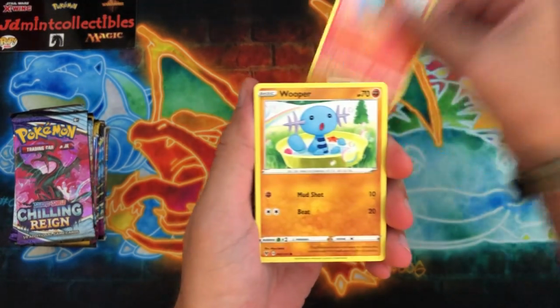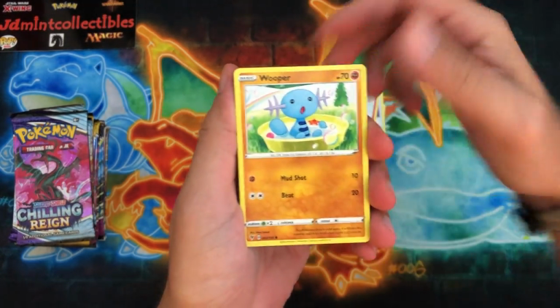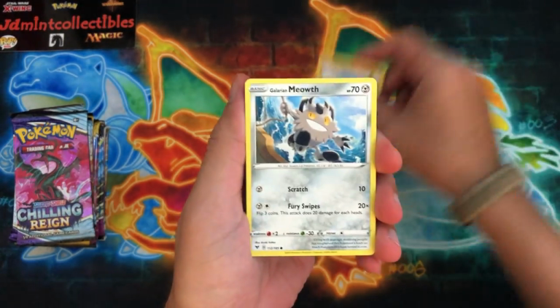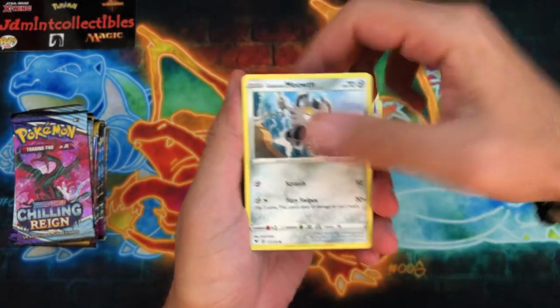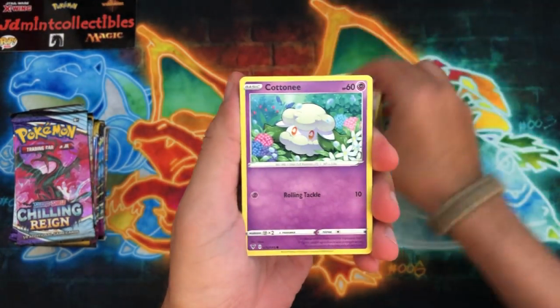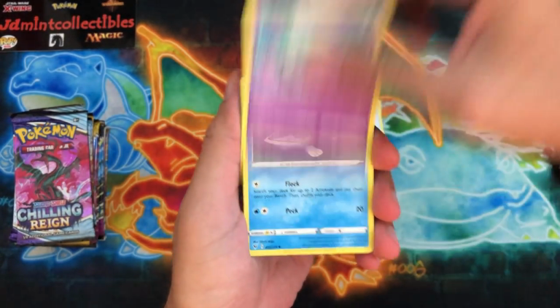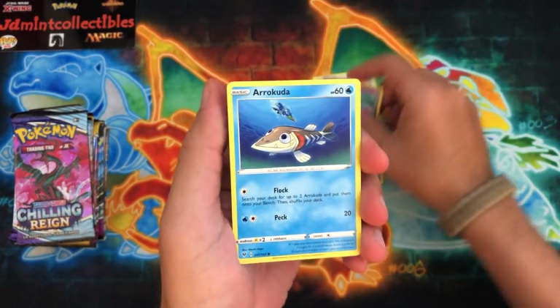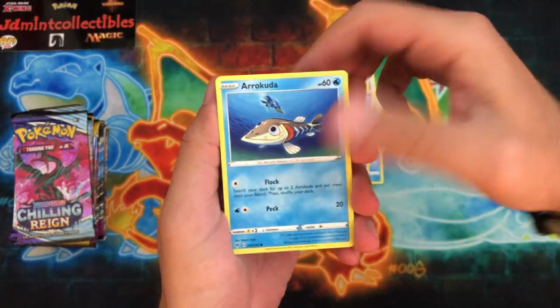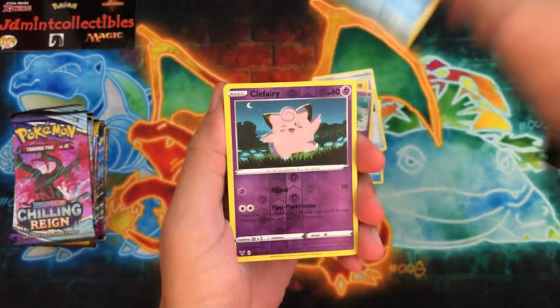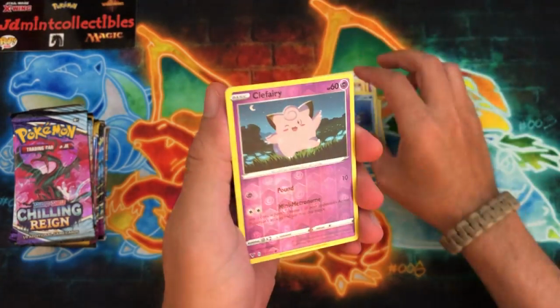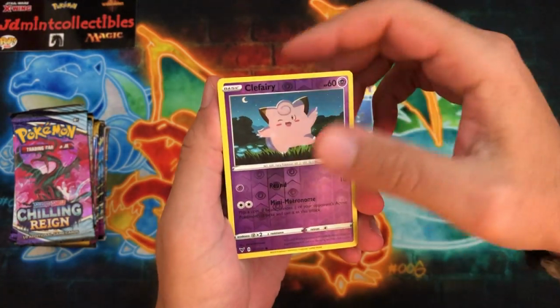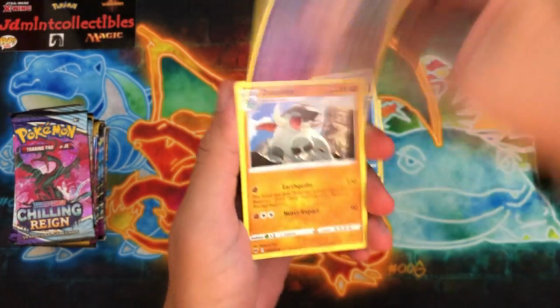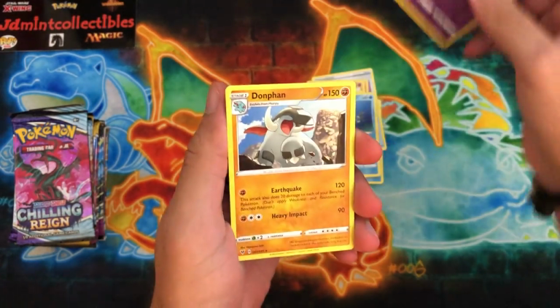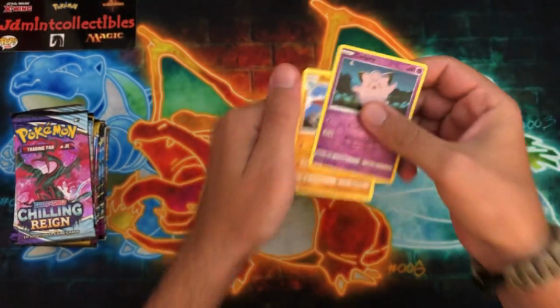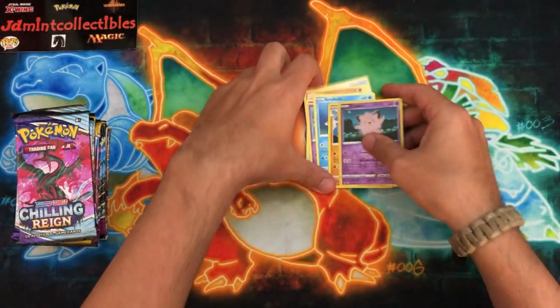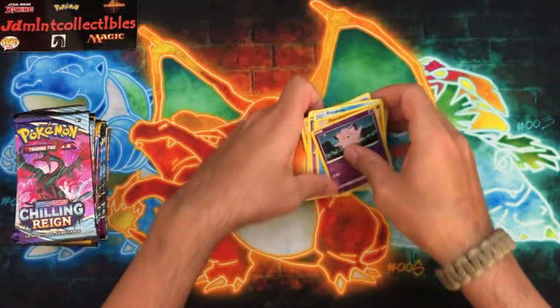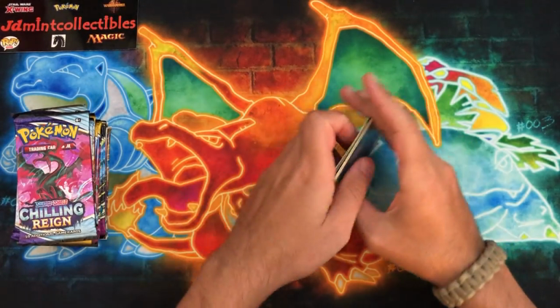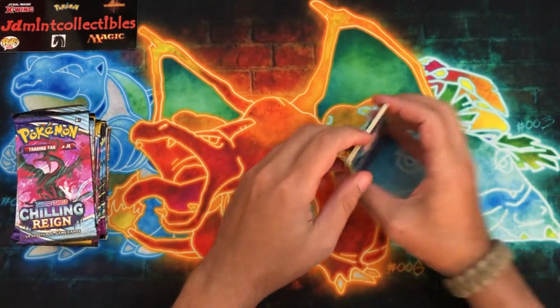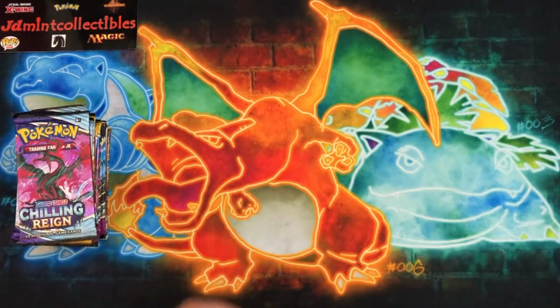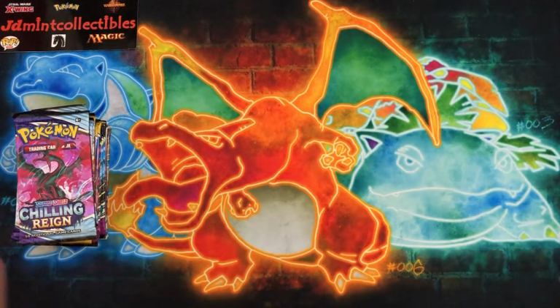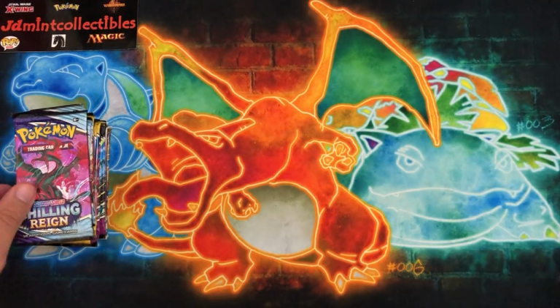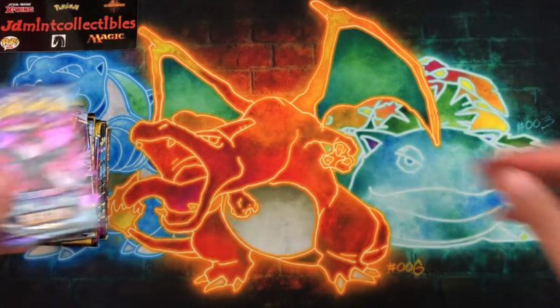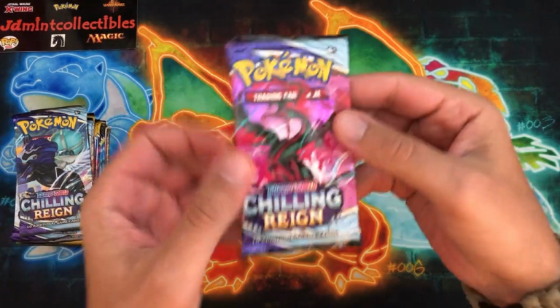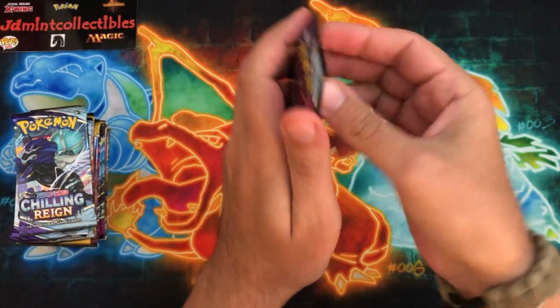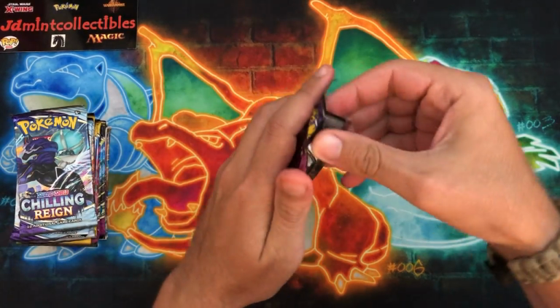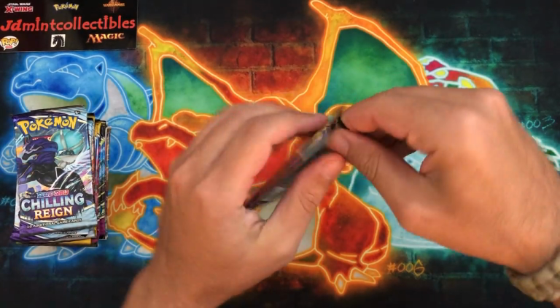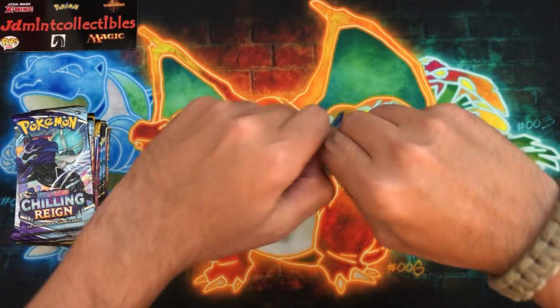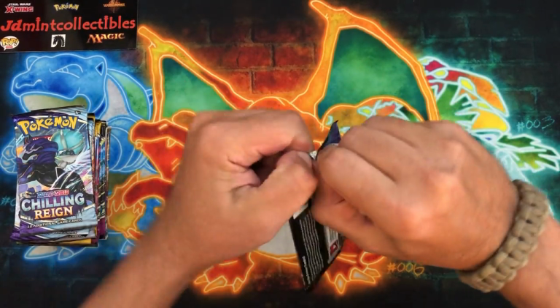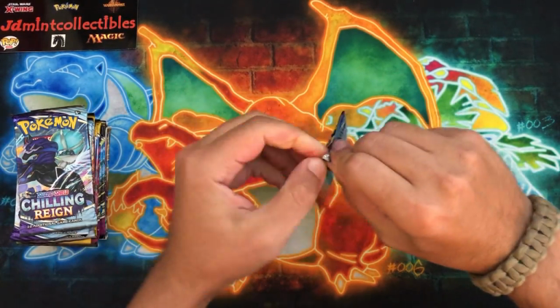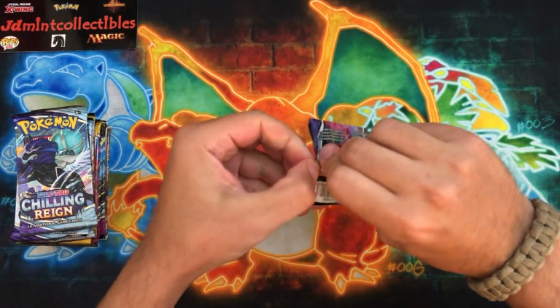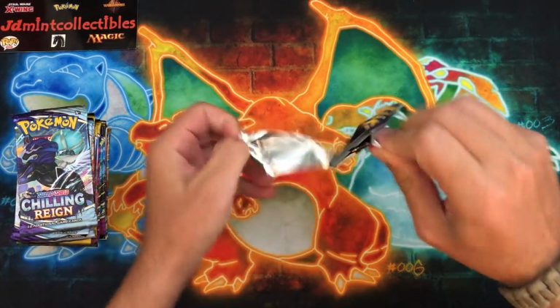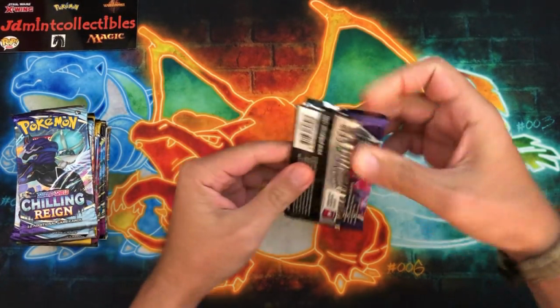We should be getting our next monthly sponsor merch box here soon - nothing Vivid Voltage of course. Hopefully there's some good stuff in there that both of us can kind of go through and do another pack battle on.